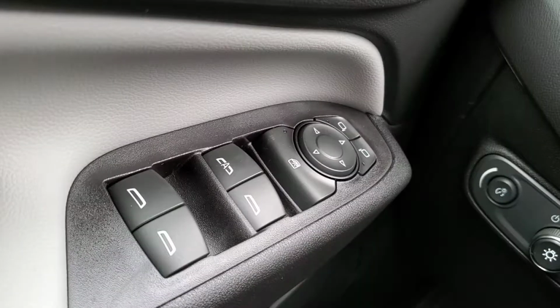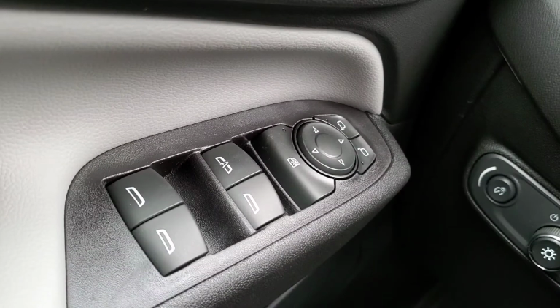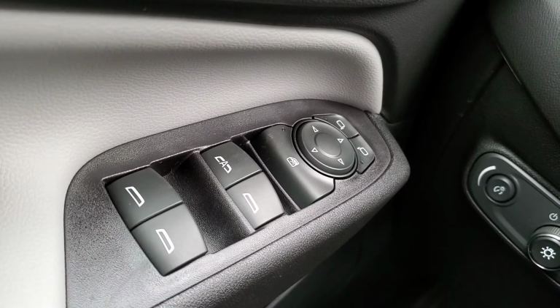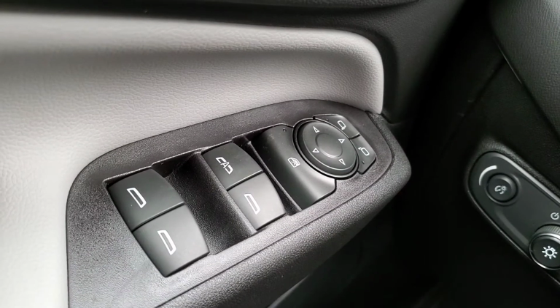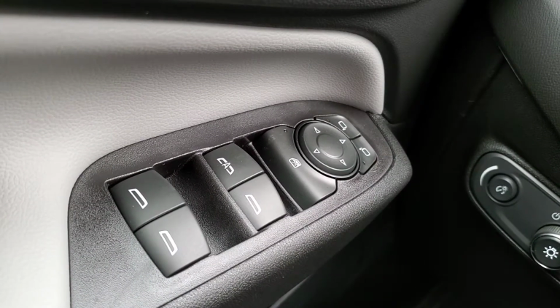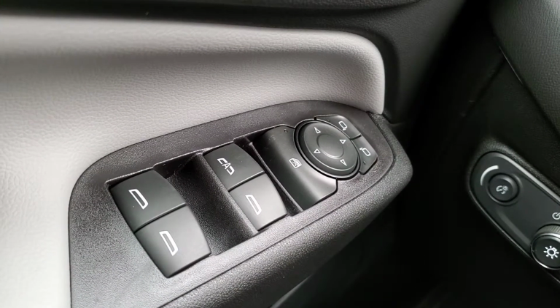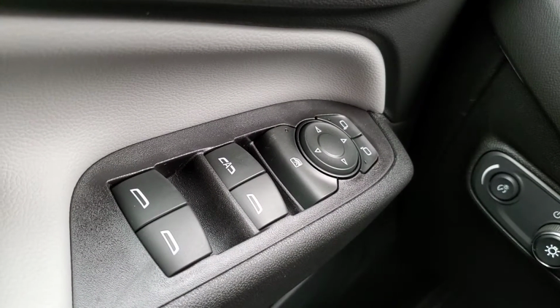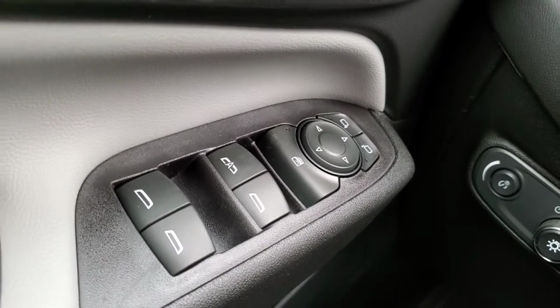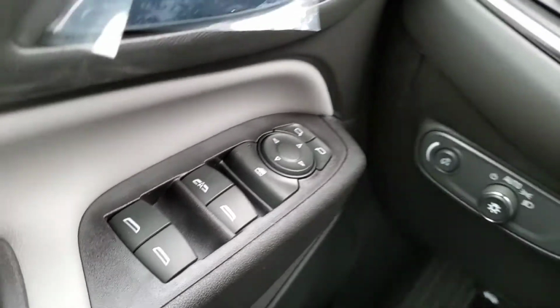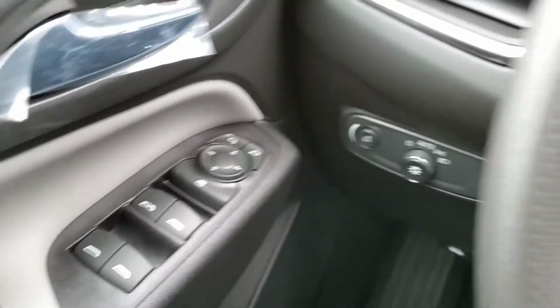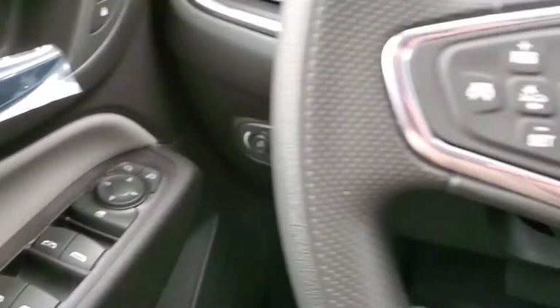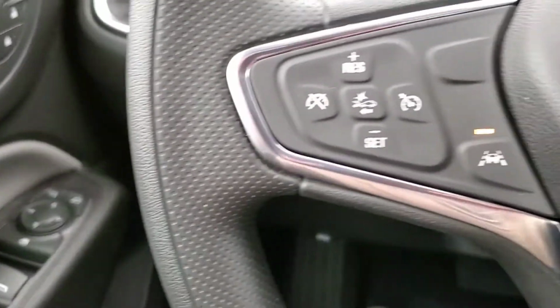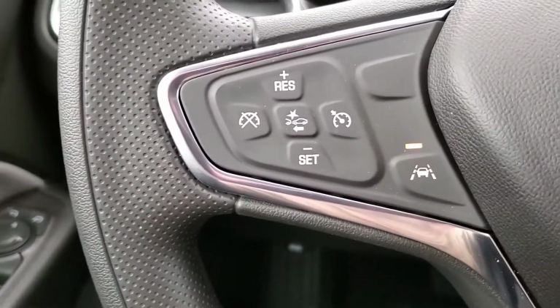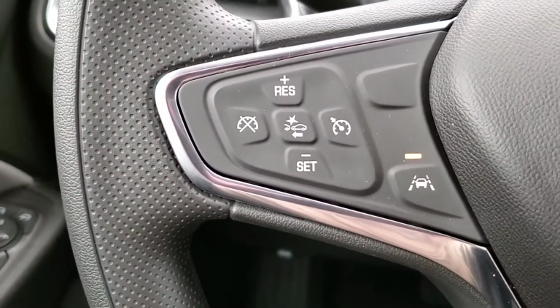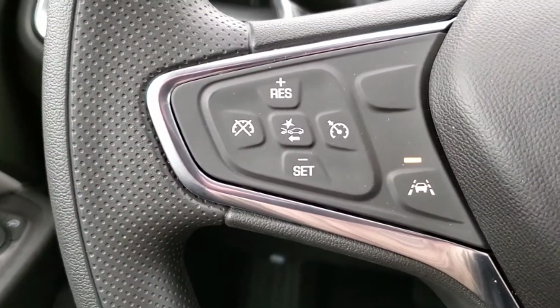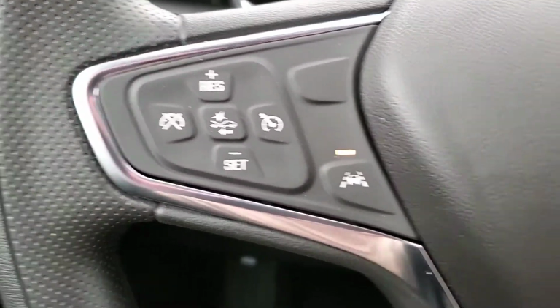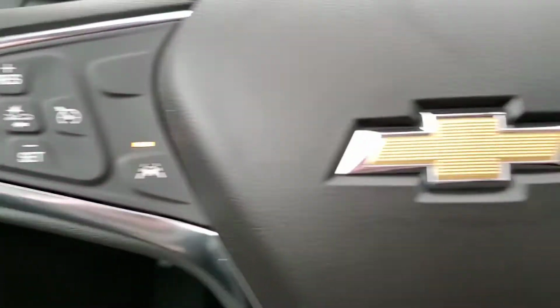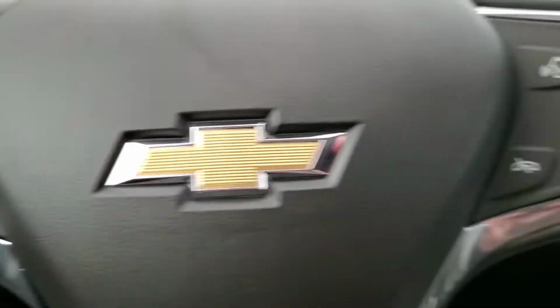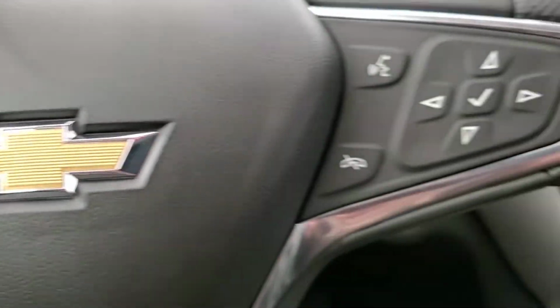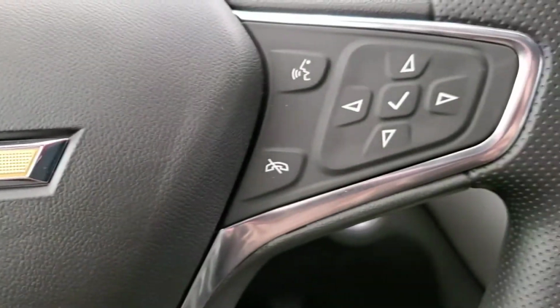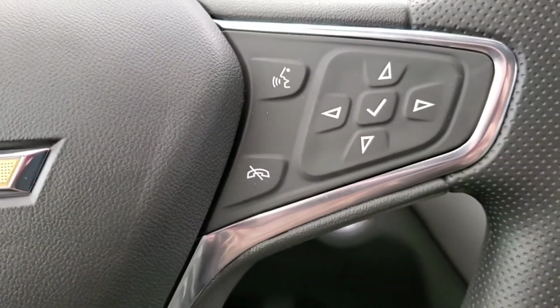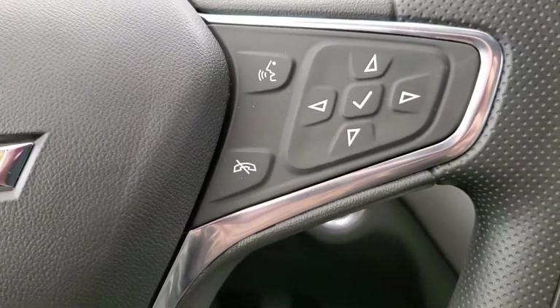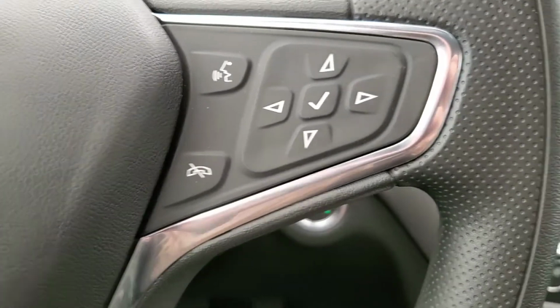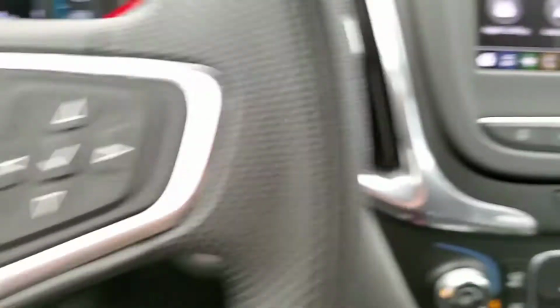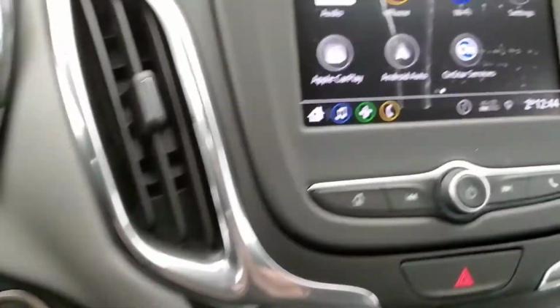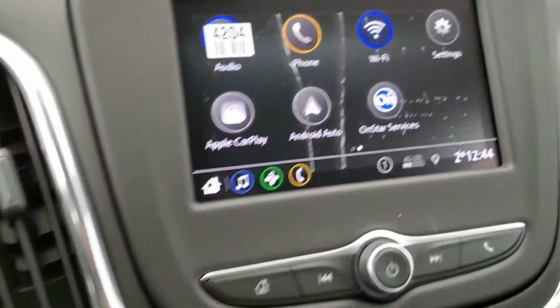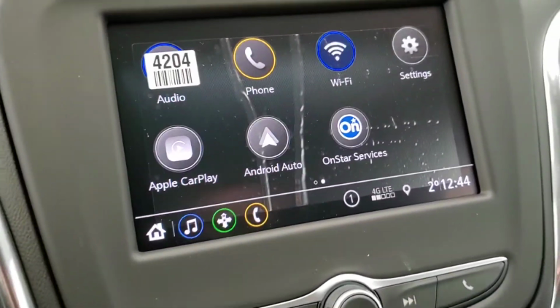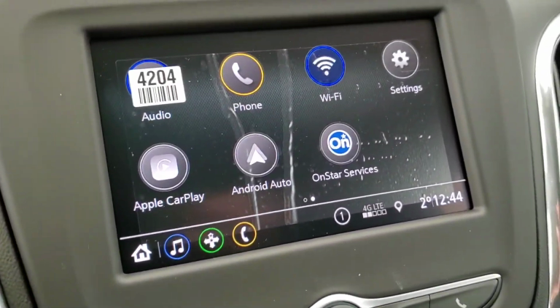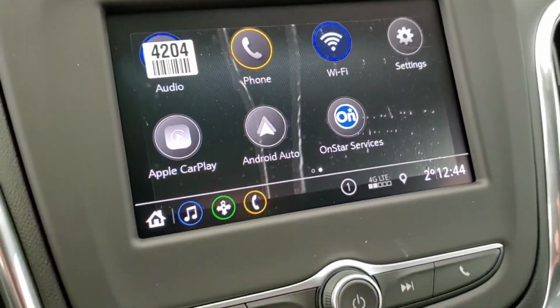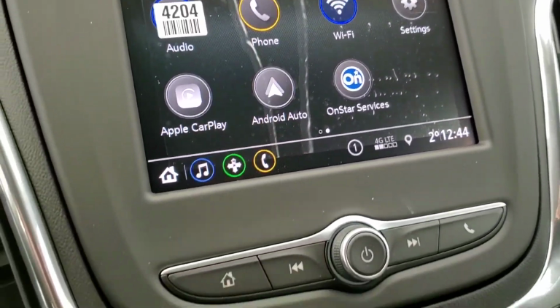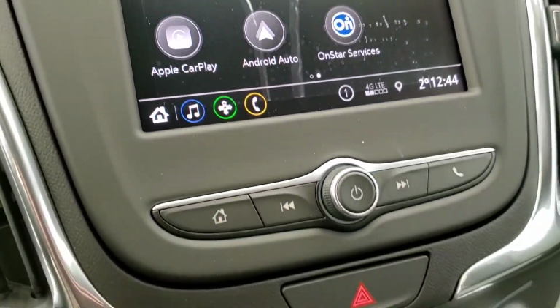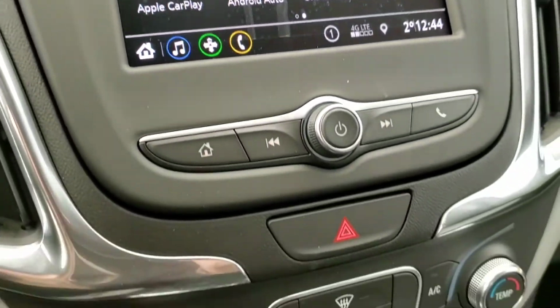Some features include power windows, mirrors, and door locks, cruise control, lane keeping, voice command and Bluetooth, rear view camera, and OnStar.